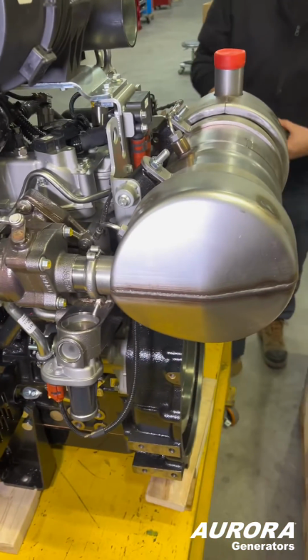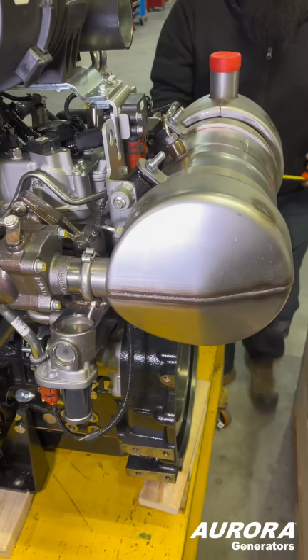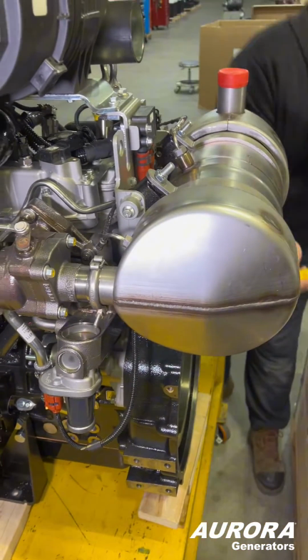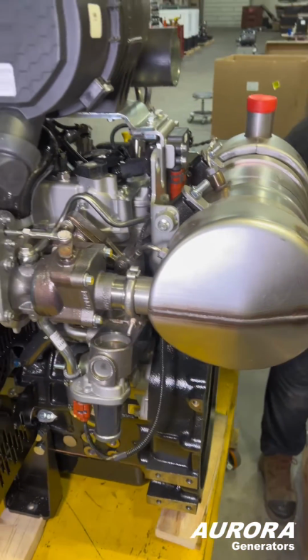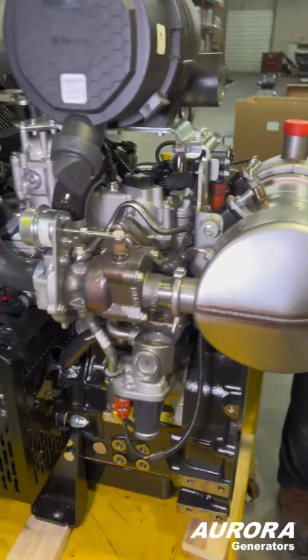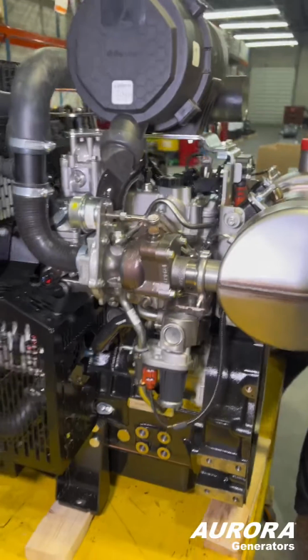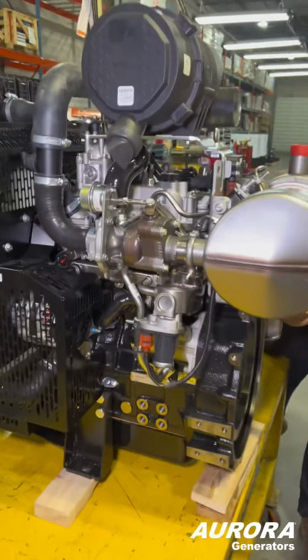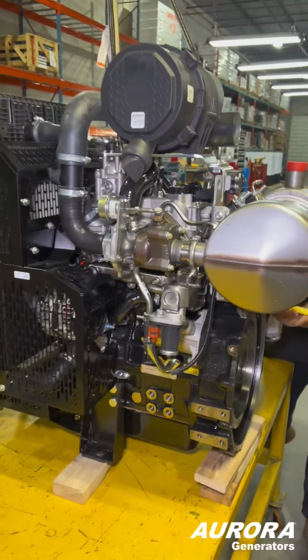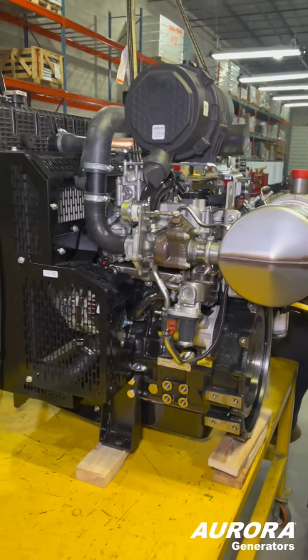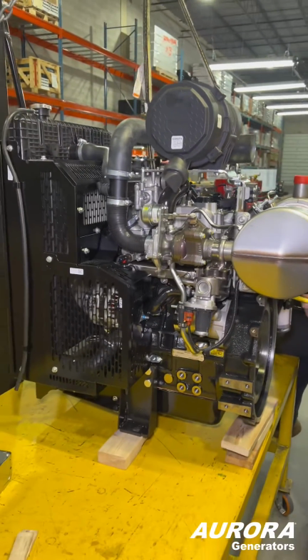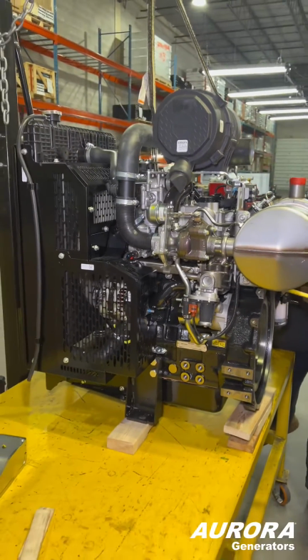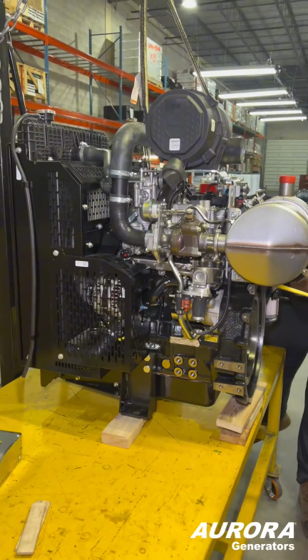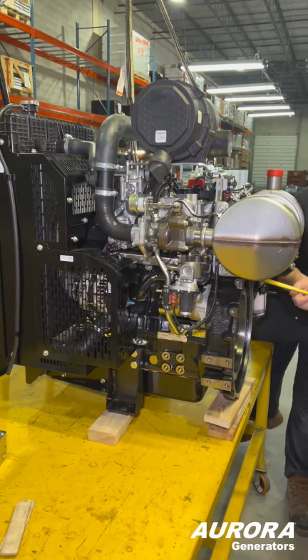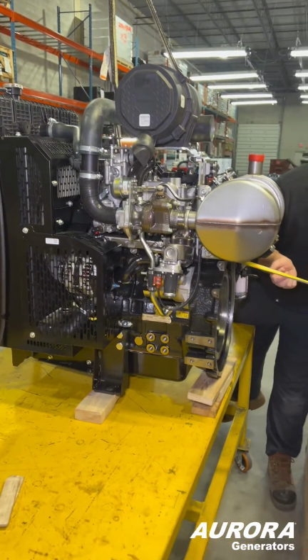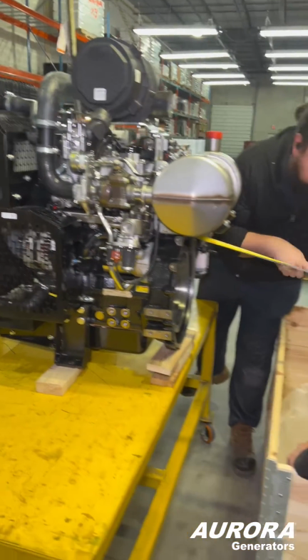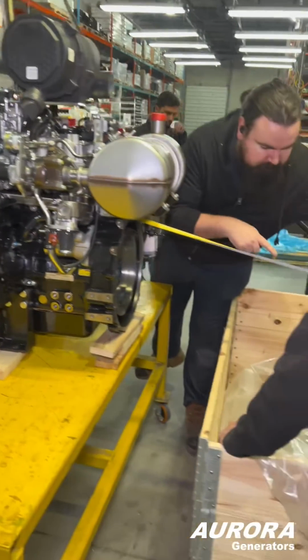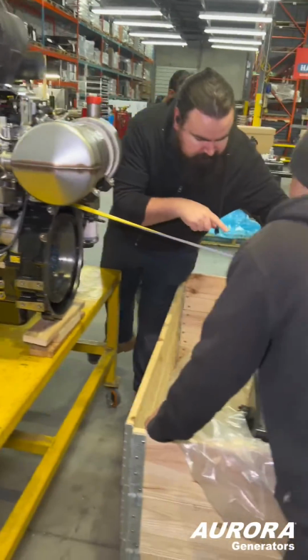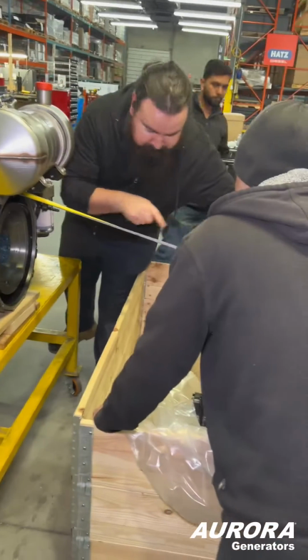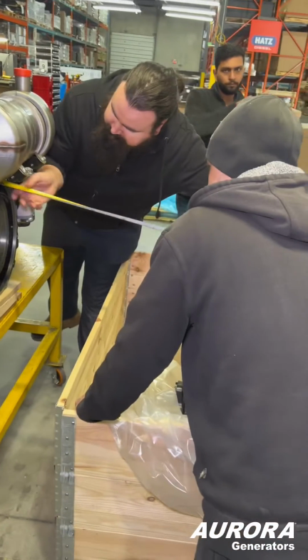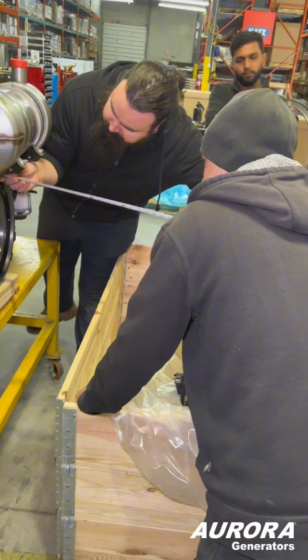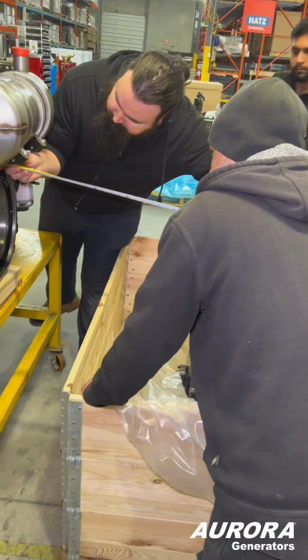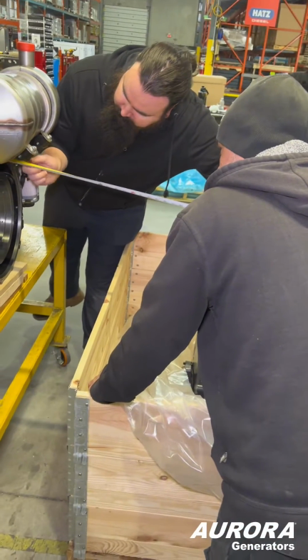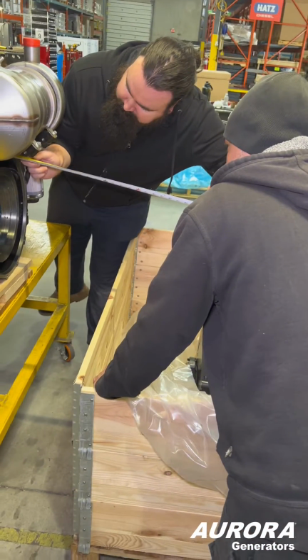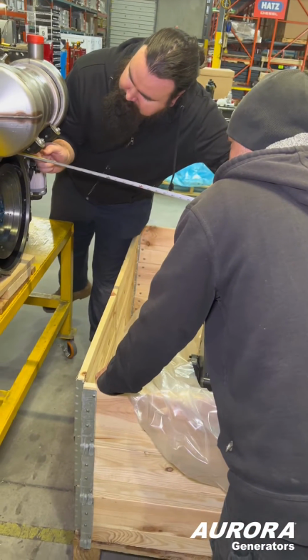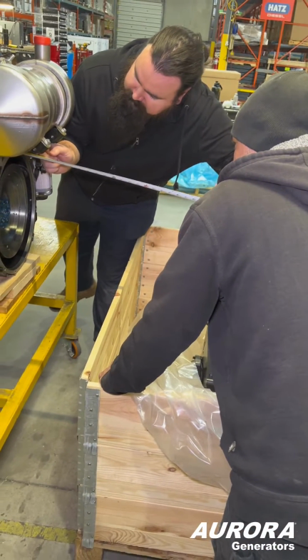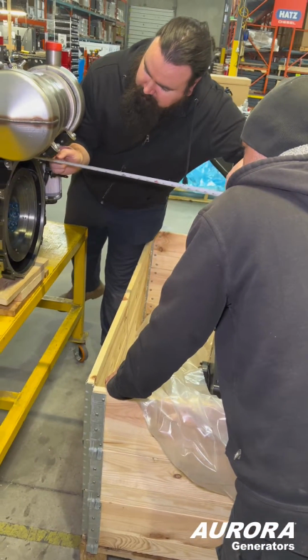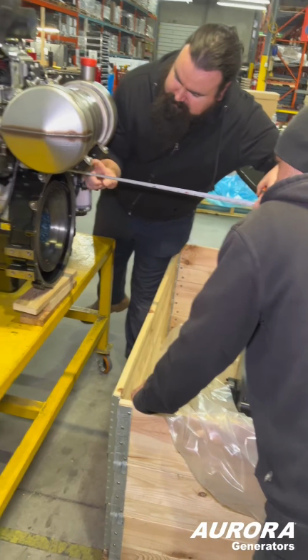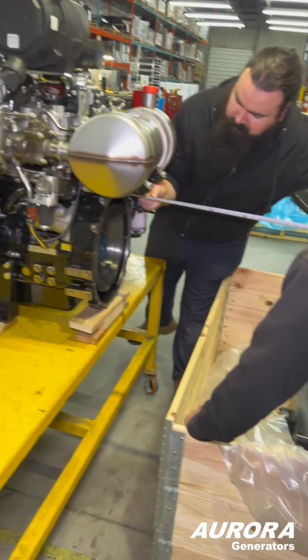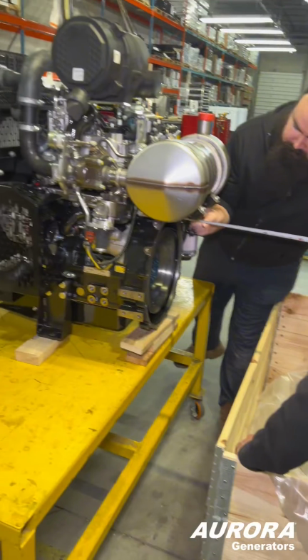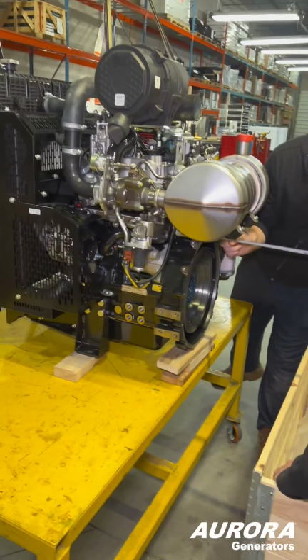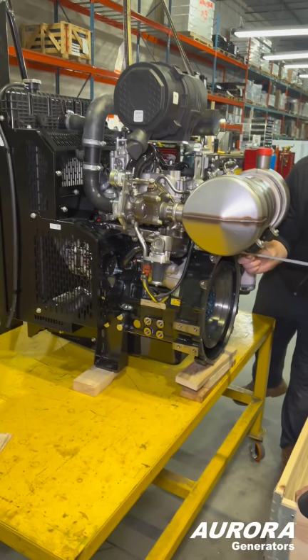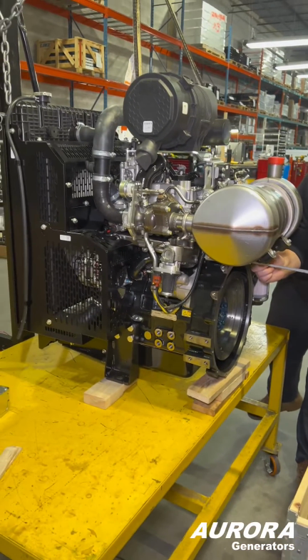To meet the tighter emission regulations for non-emergency standby applications, both engines use a DPF and DOC — a diesel particulate filter and a diesel oxidation catalyst.